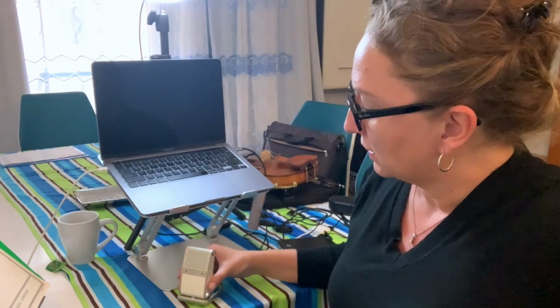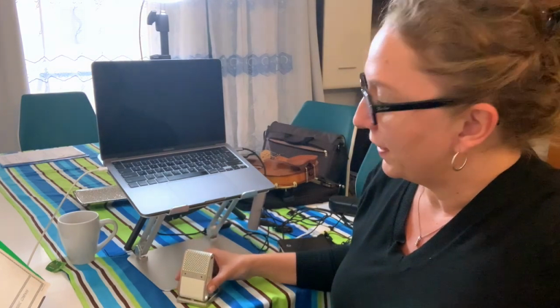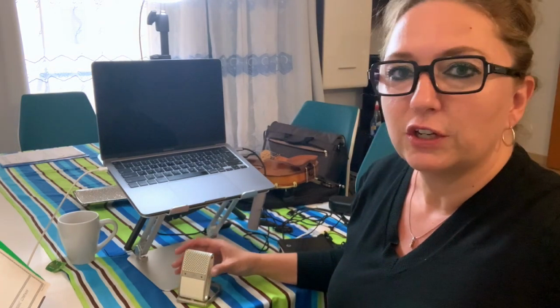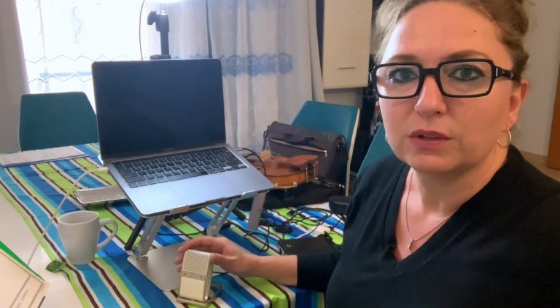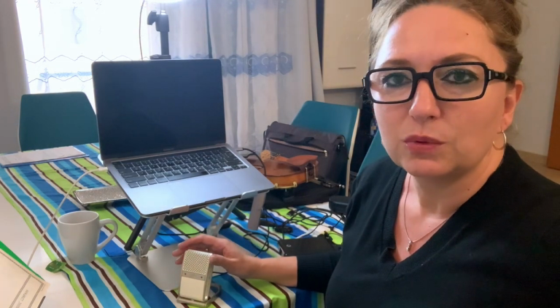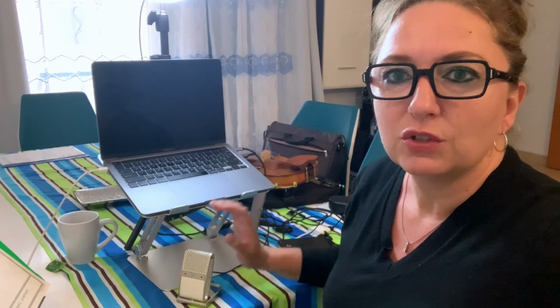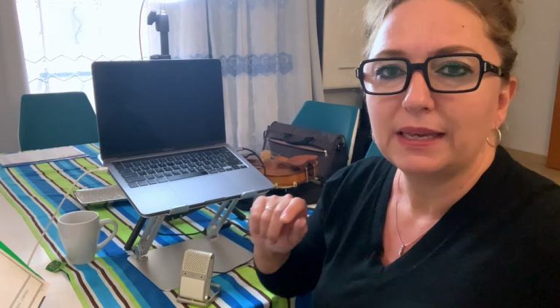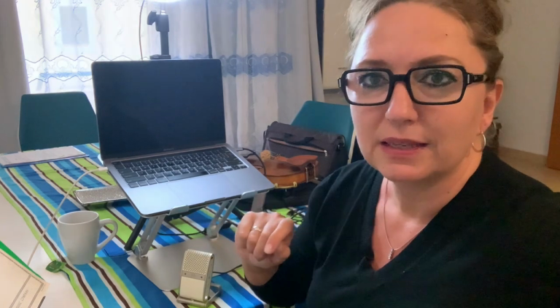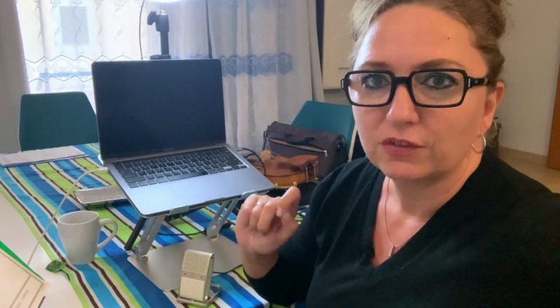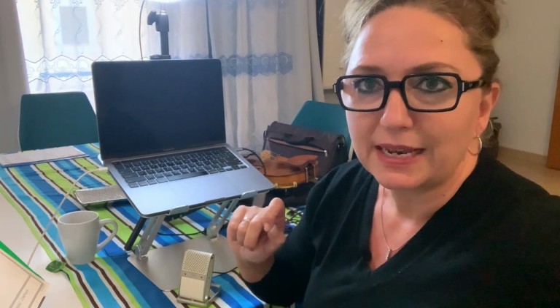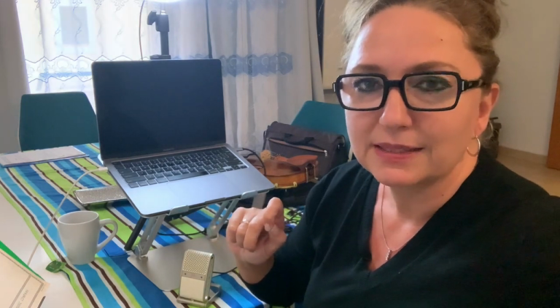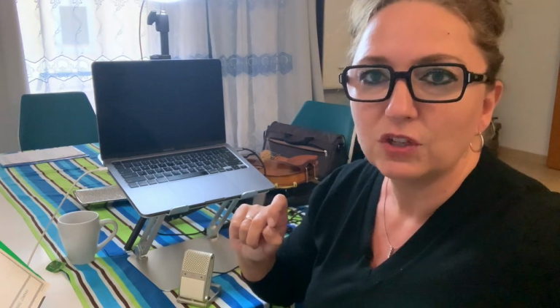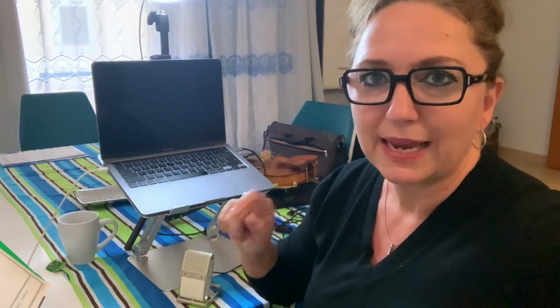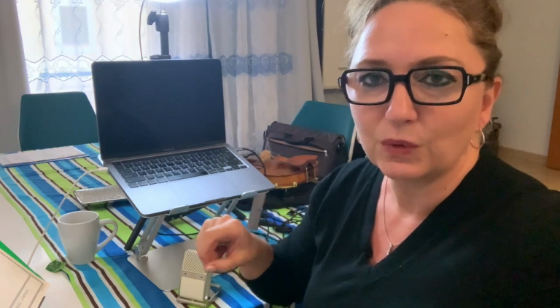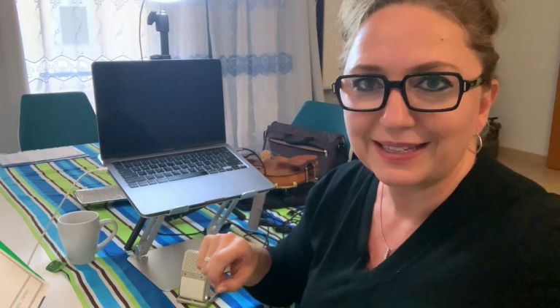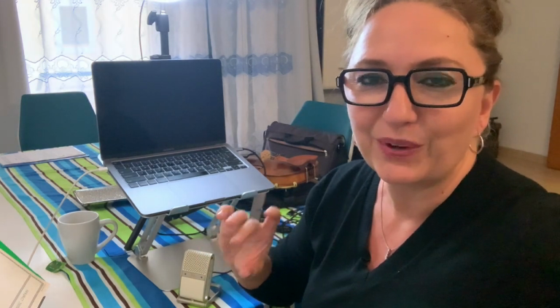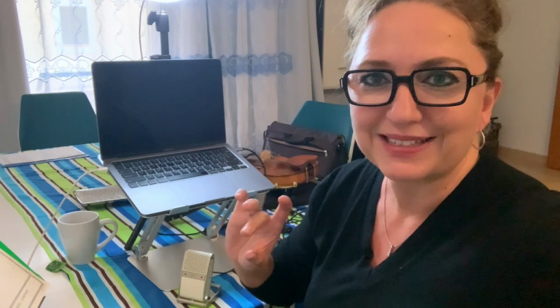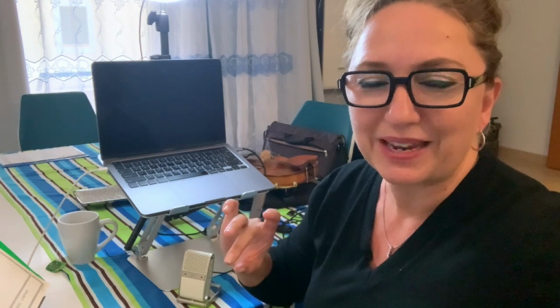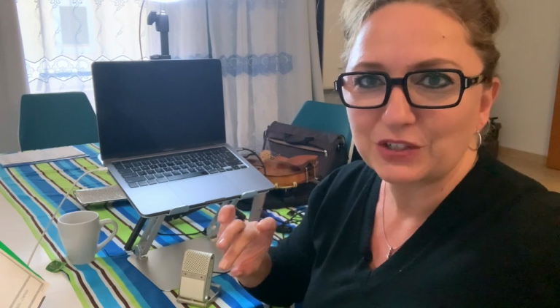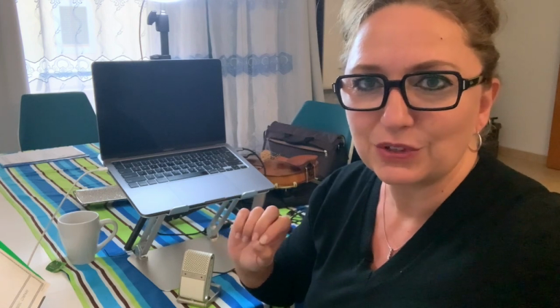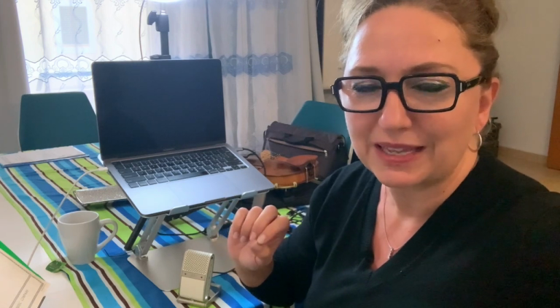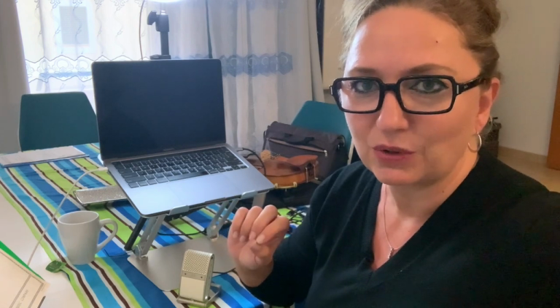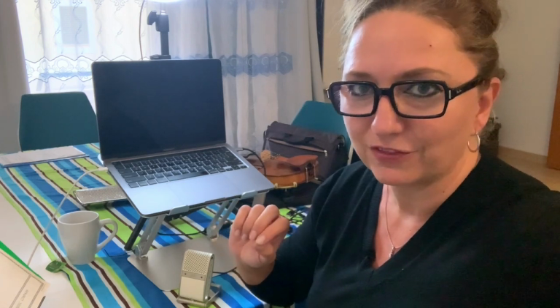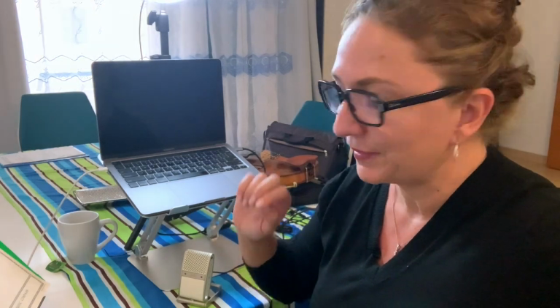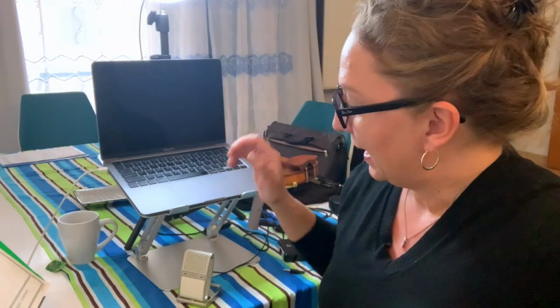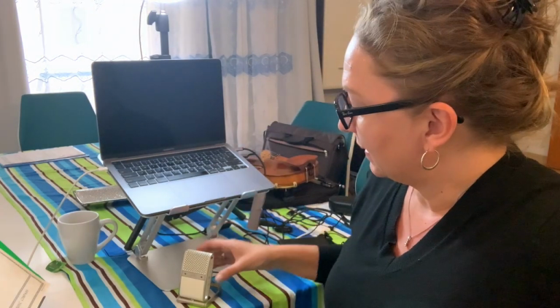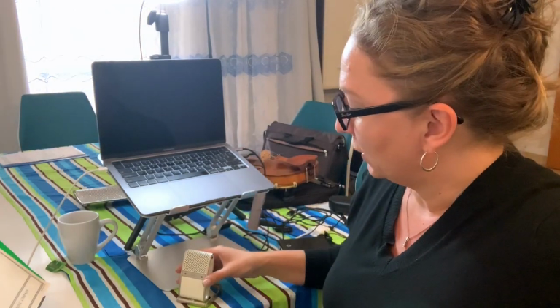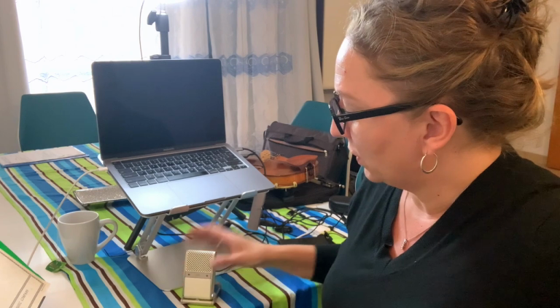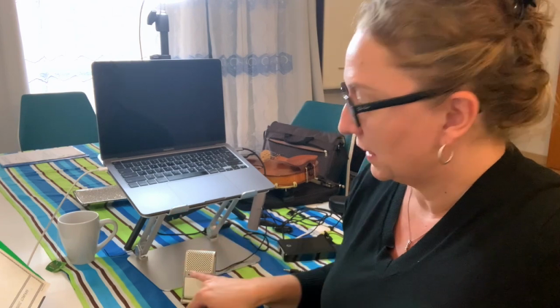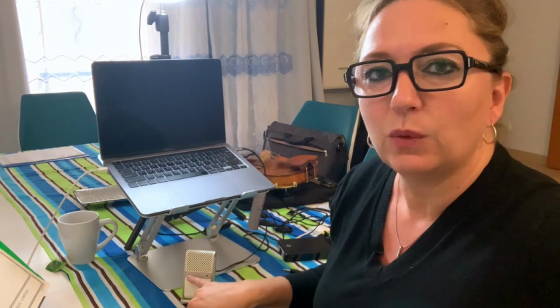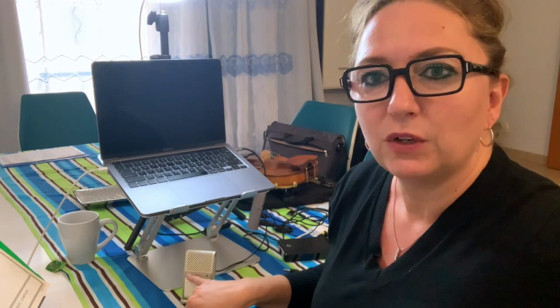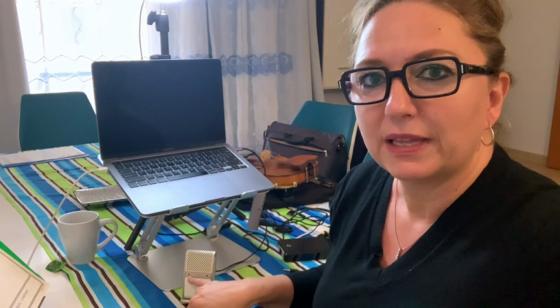One thing you want to do when you're in Zoom is to go in and select your microphone settings. If you don't select the Tula mic it's not going to work, so make sure you do select your microphone. You know the Tula mic is working when you have a red light.